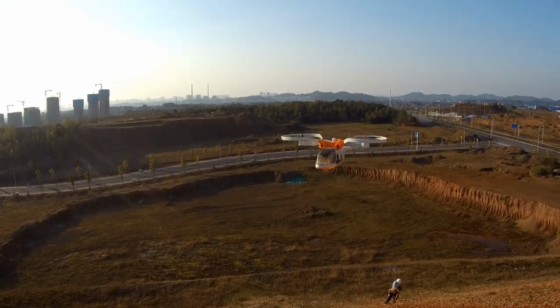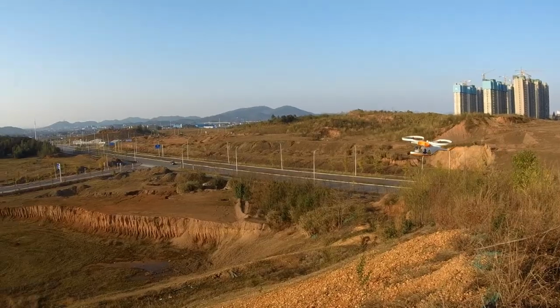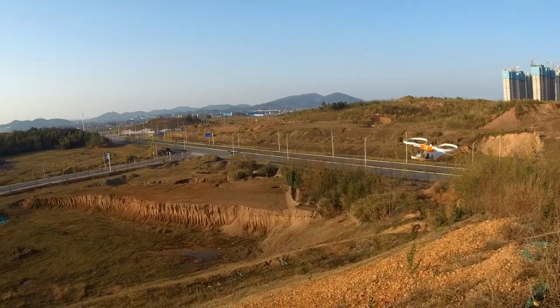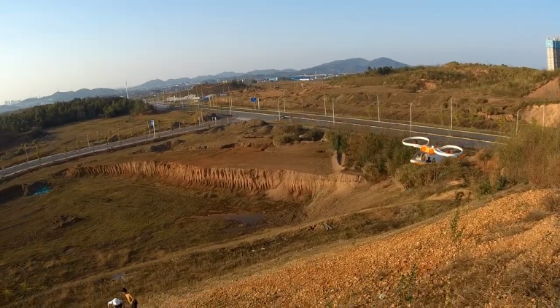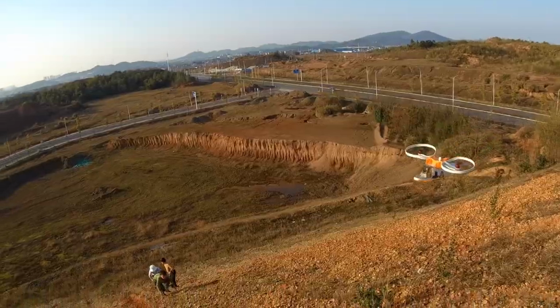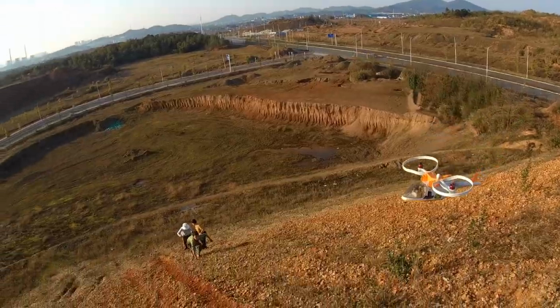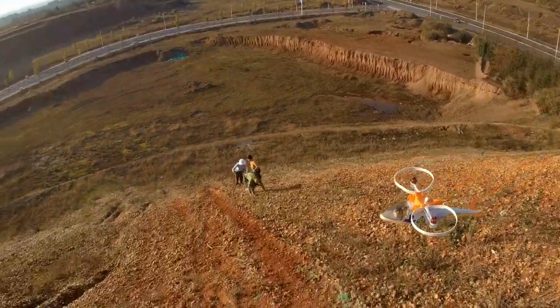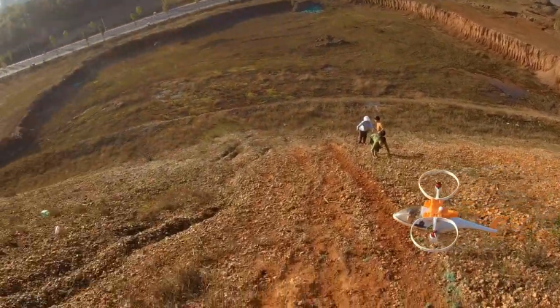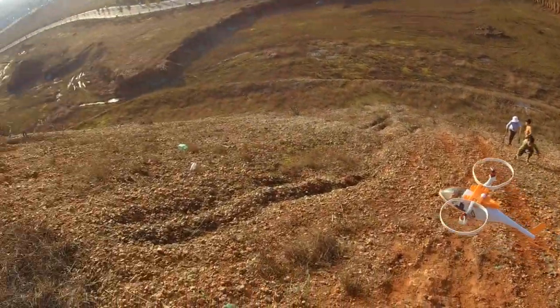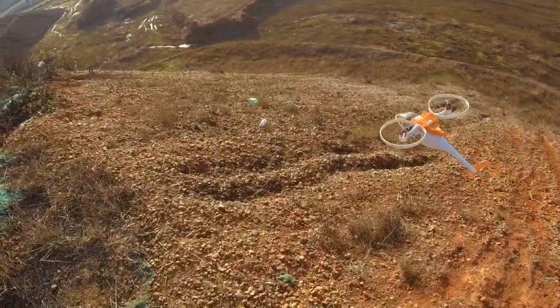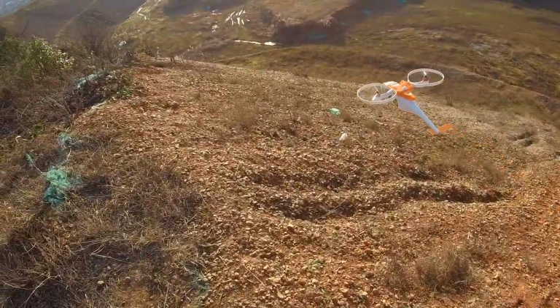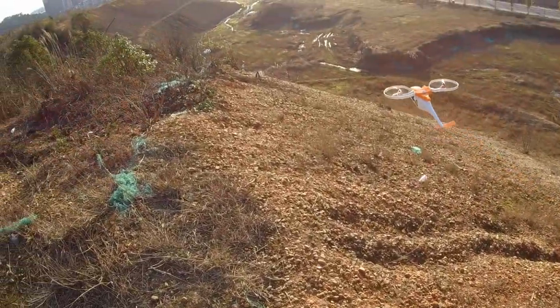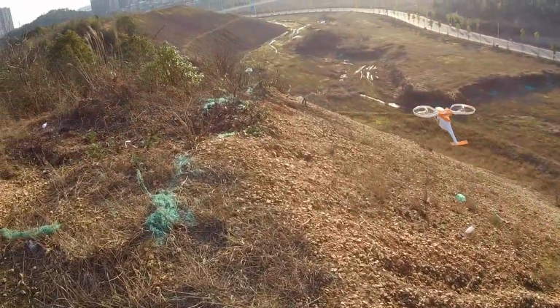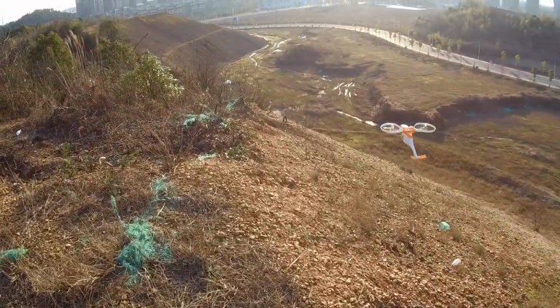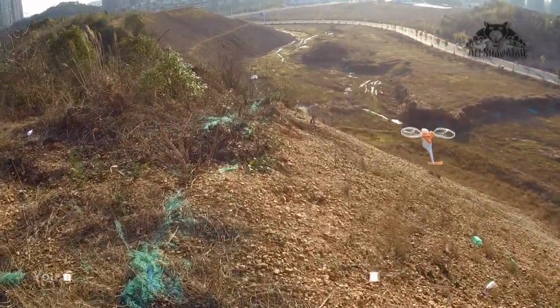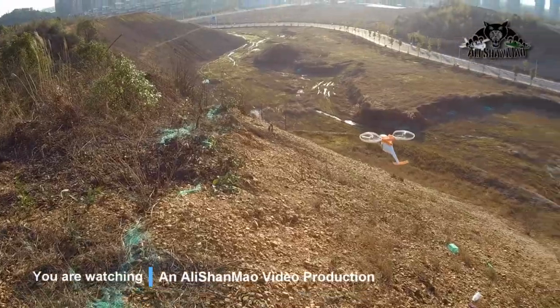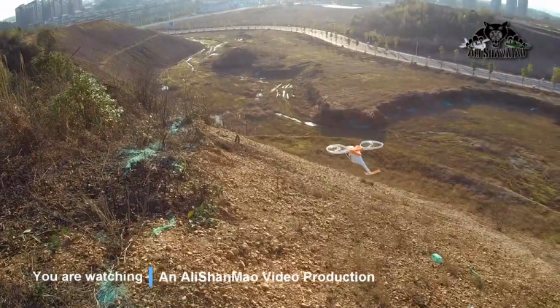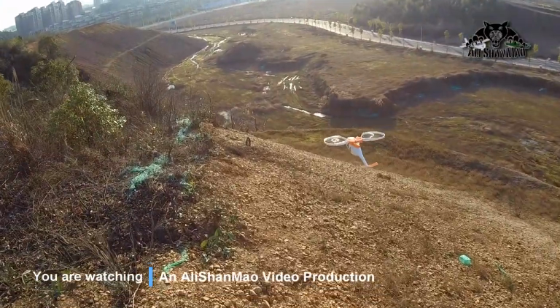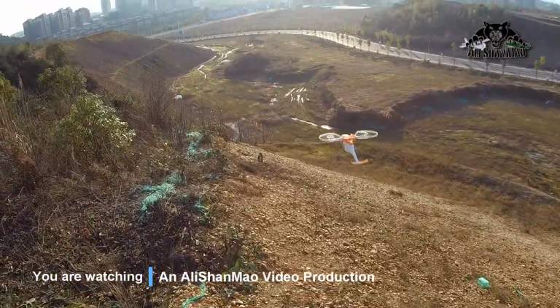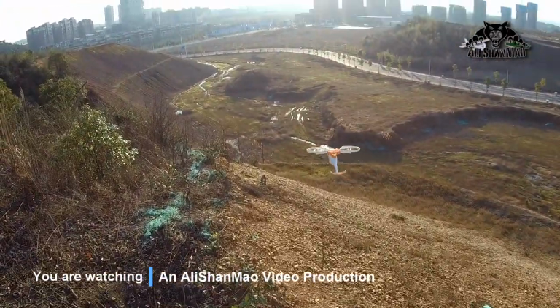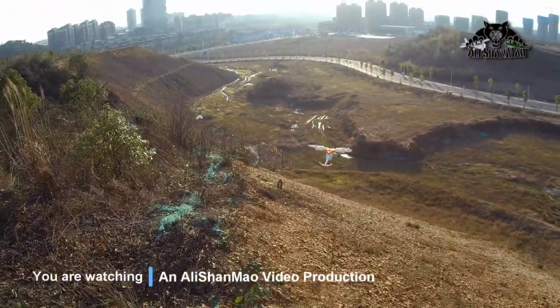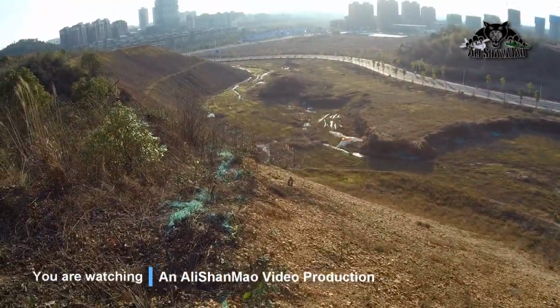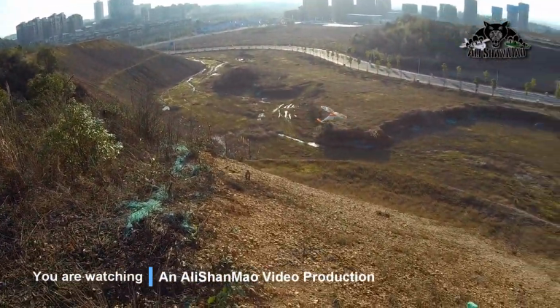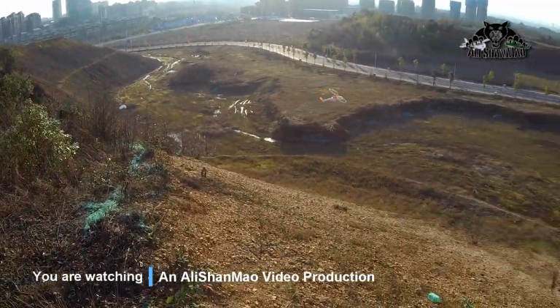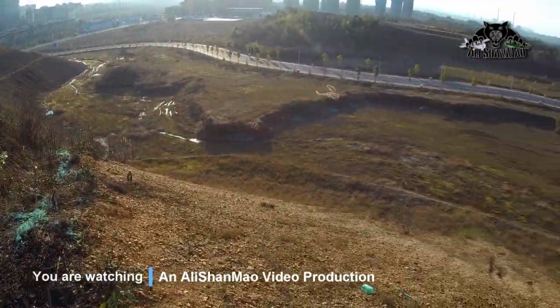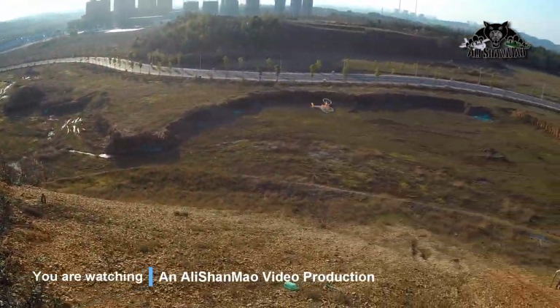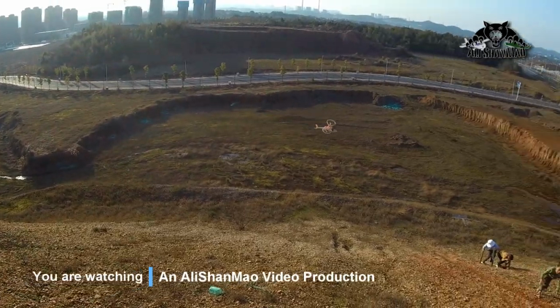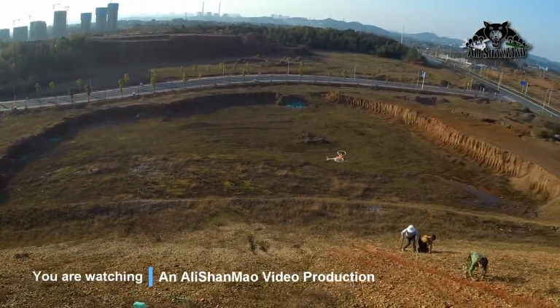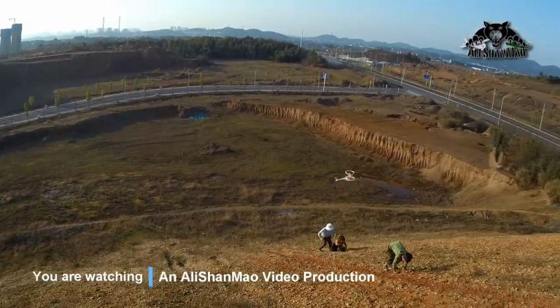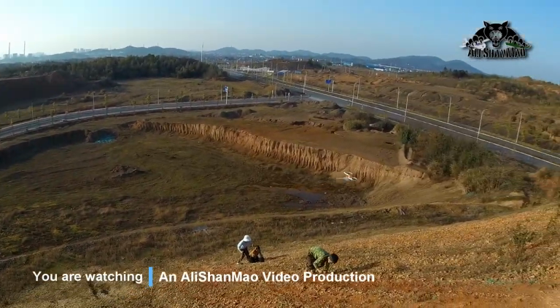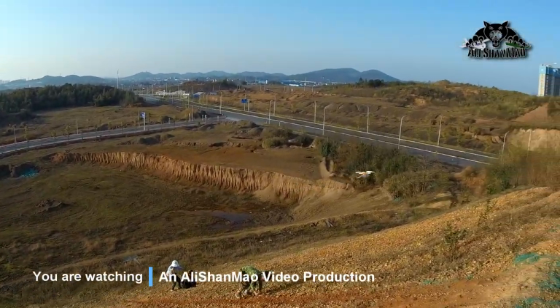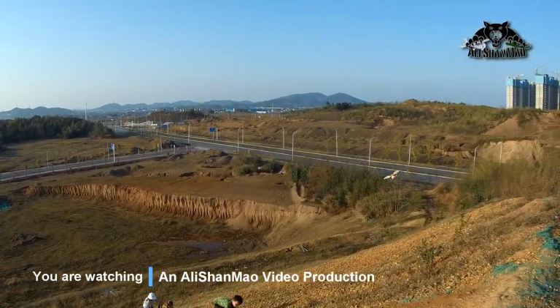Winds are affecting it because this is the slope used to fly gliders or practice learning paragliding, but it's actually performing very well — not a problem.